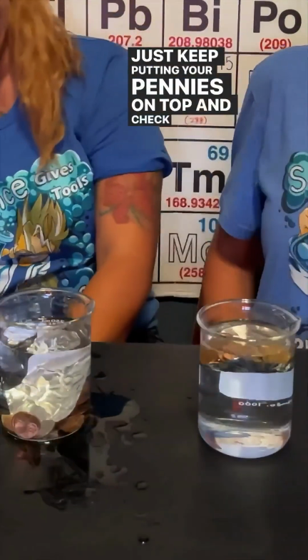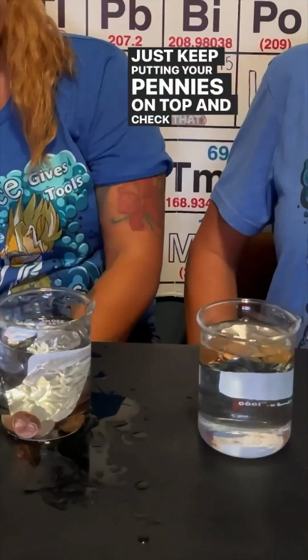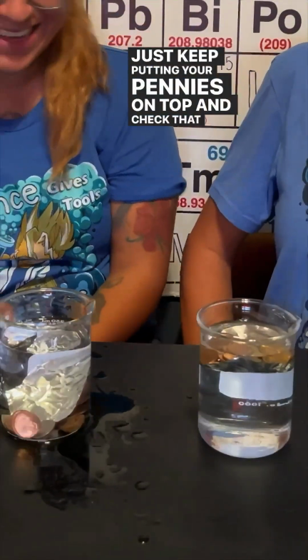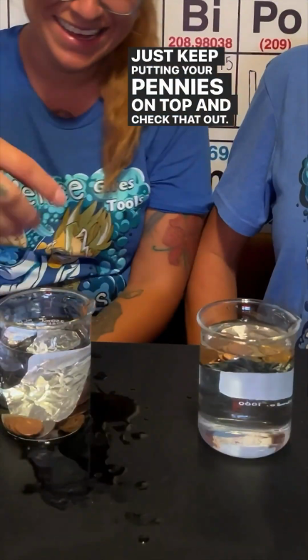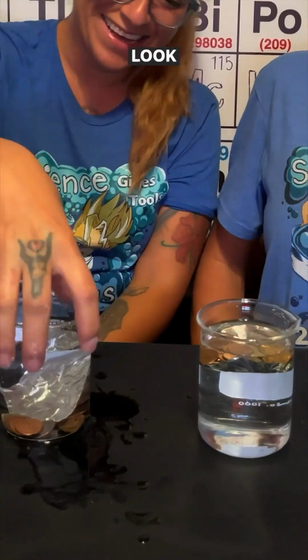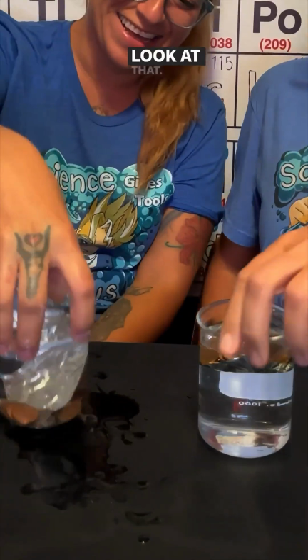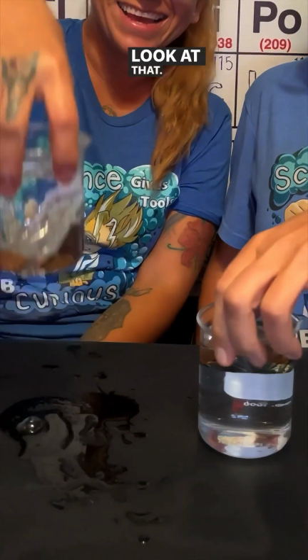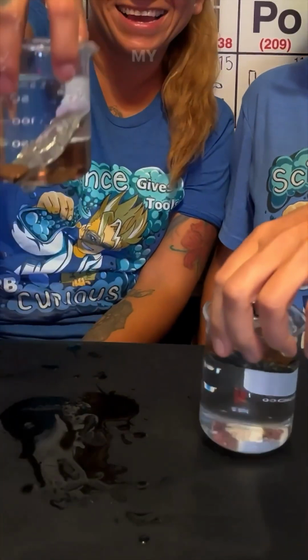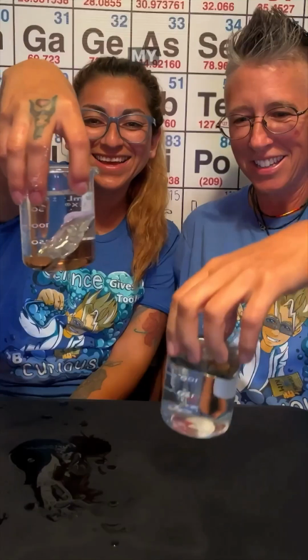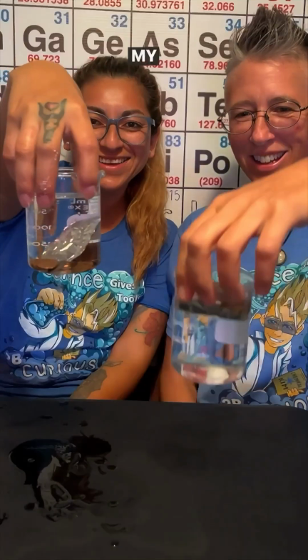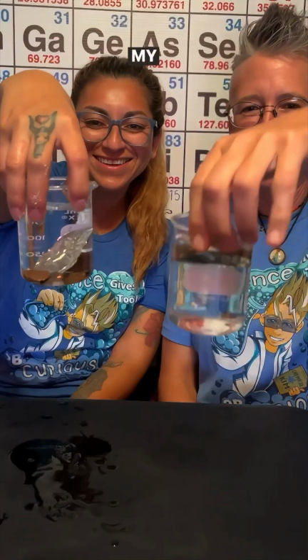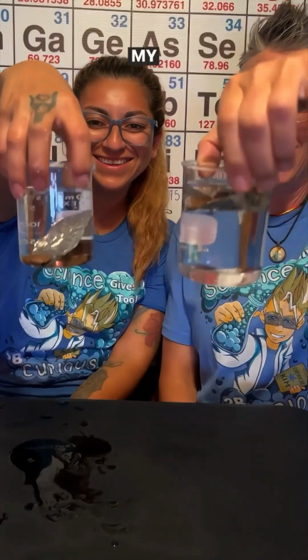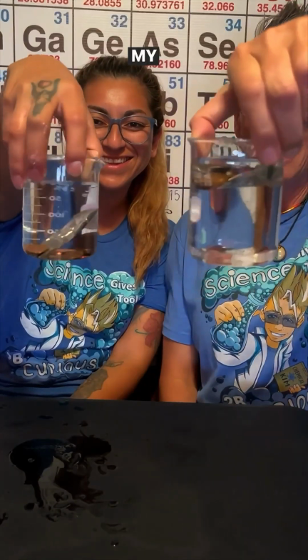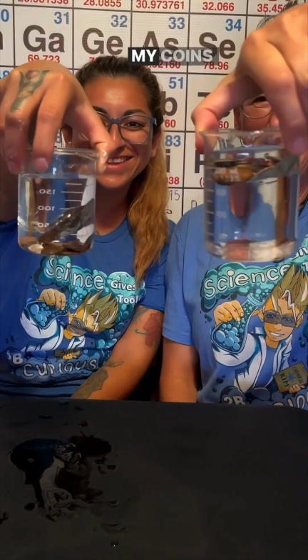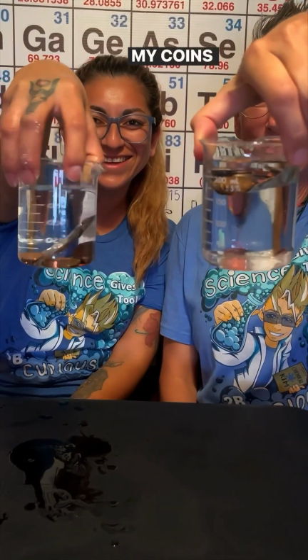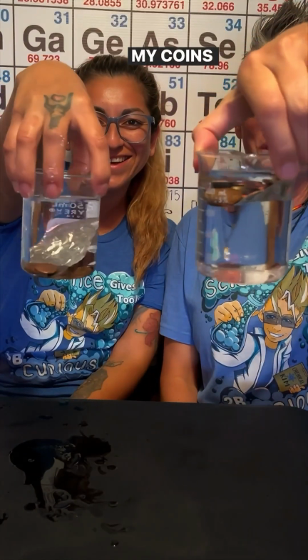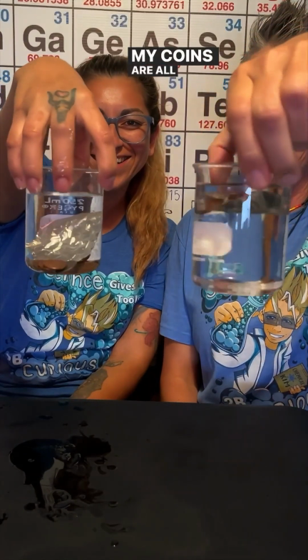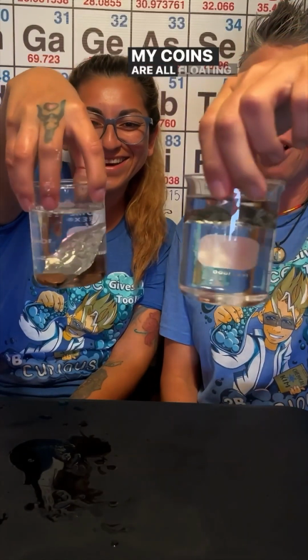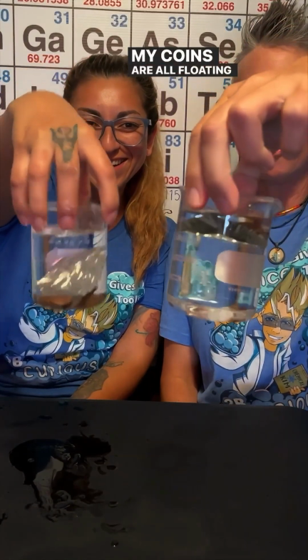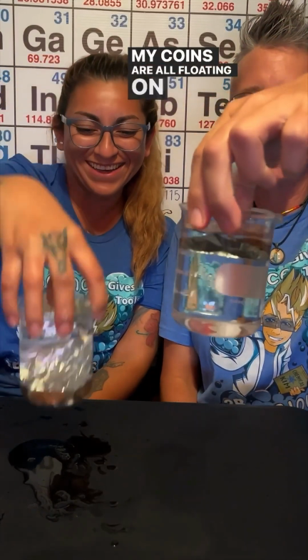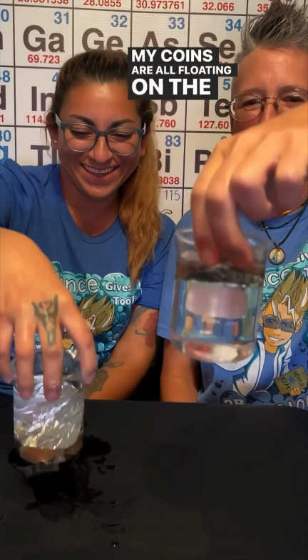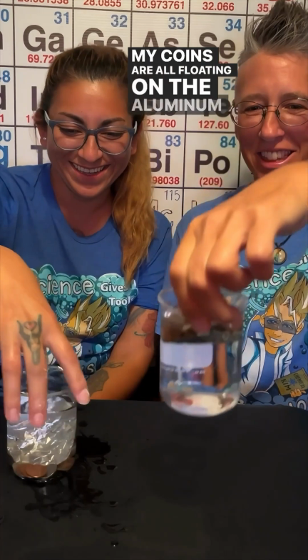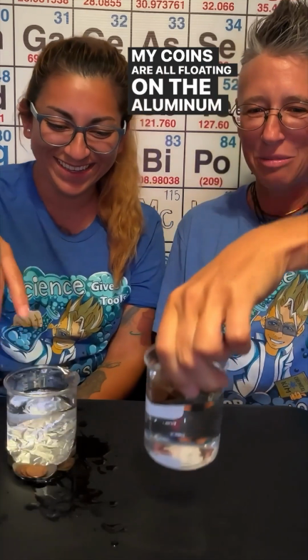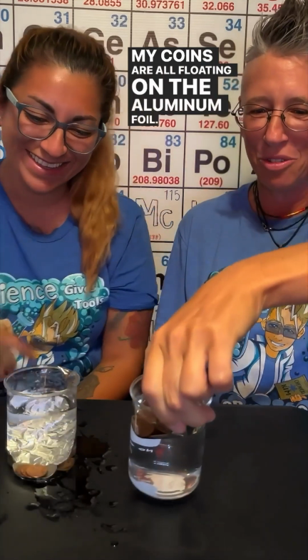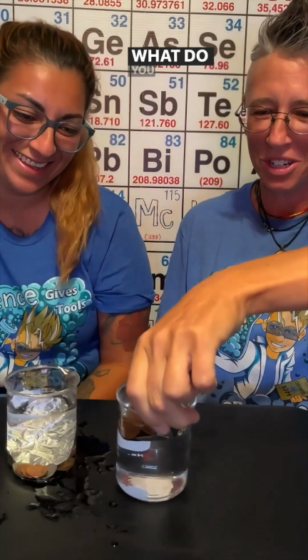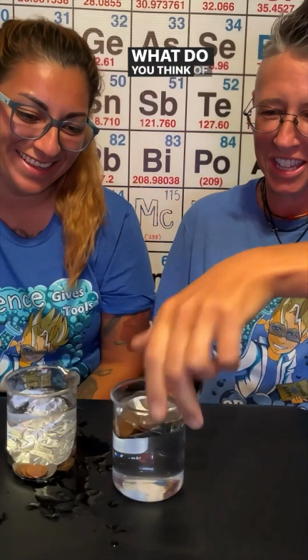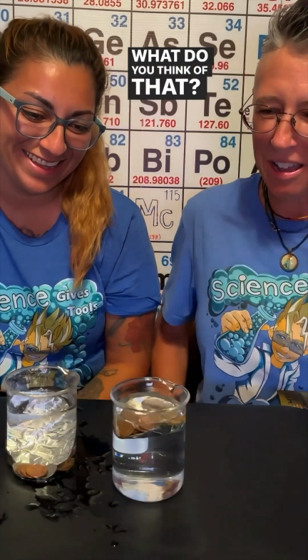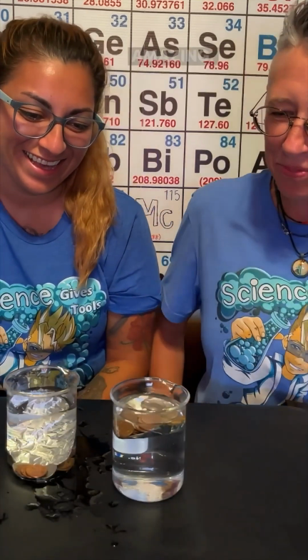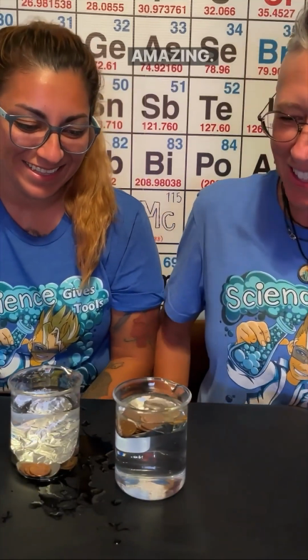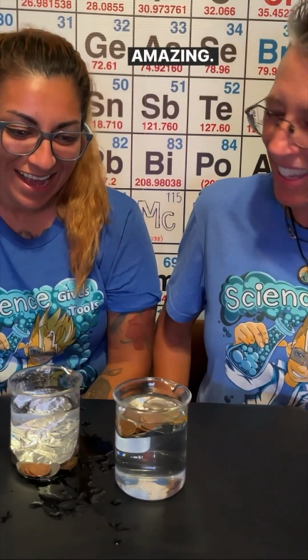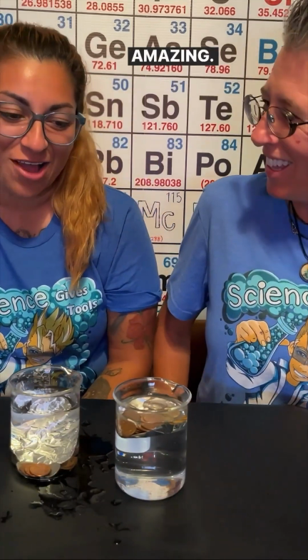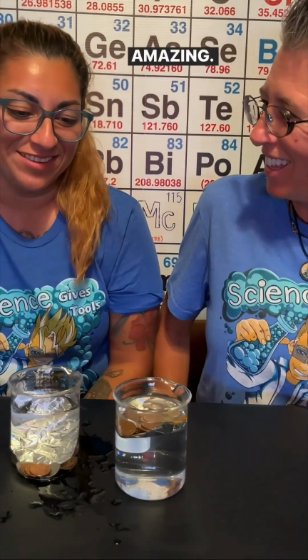Check that out — look at that! My coins are all floating on the aluminum foil. What do you think of that? Amazing.